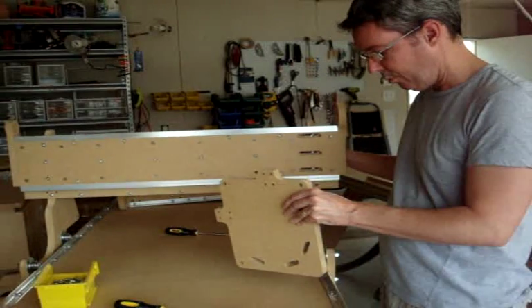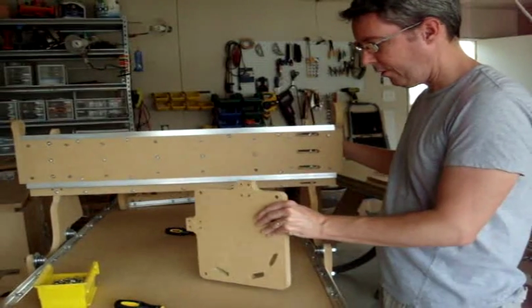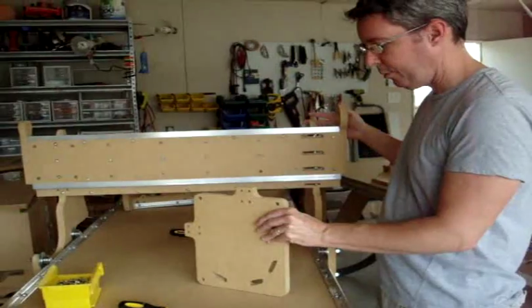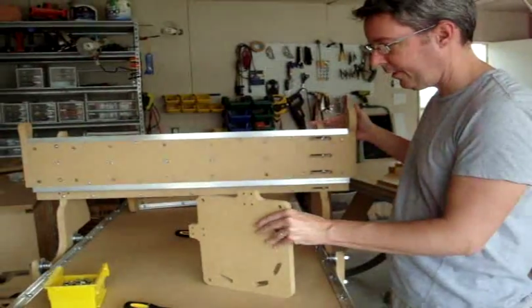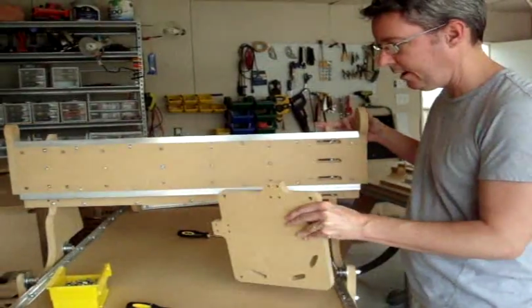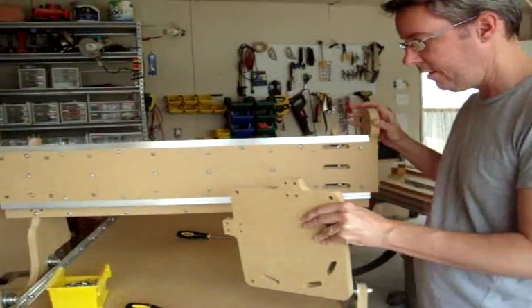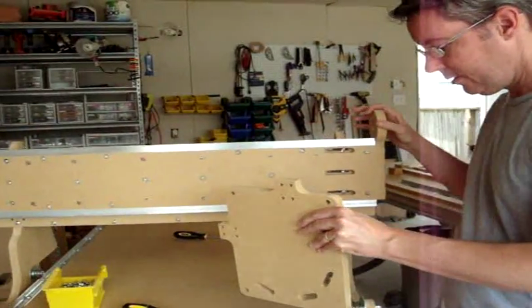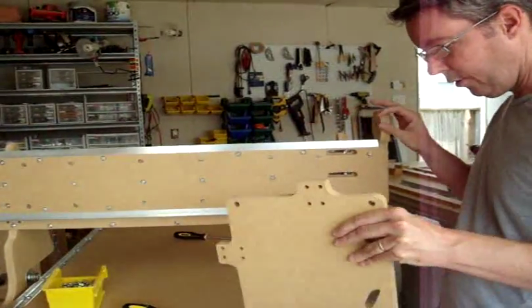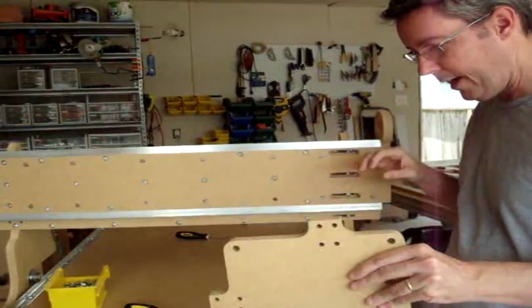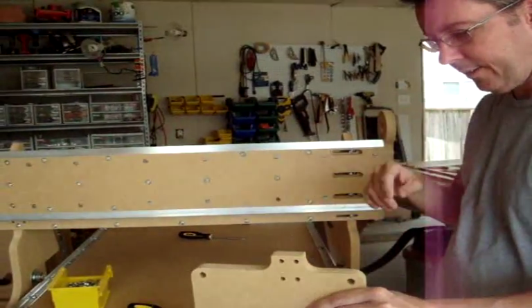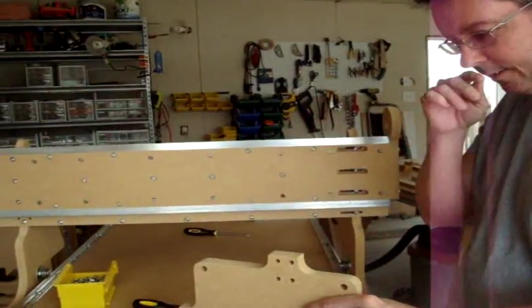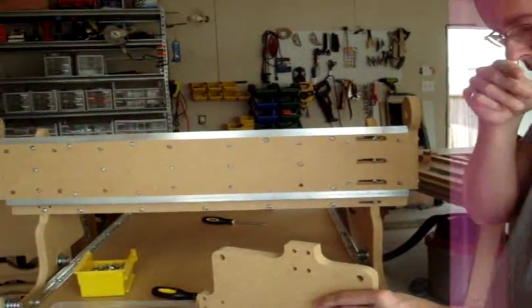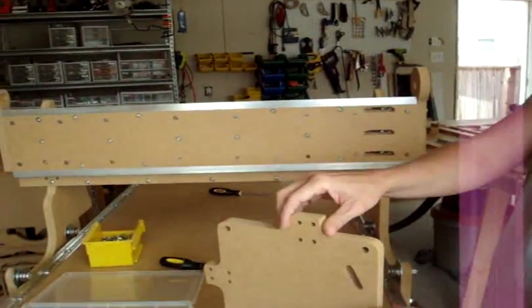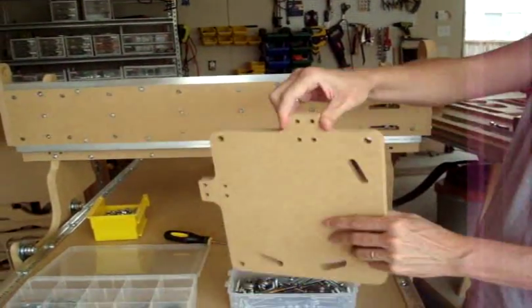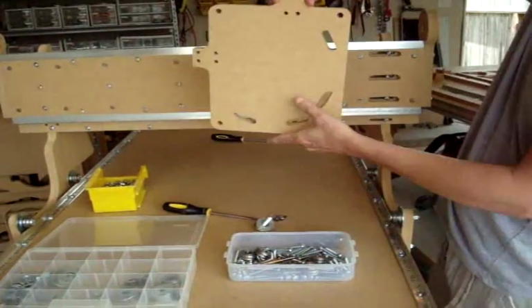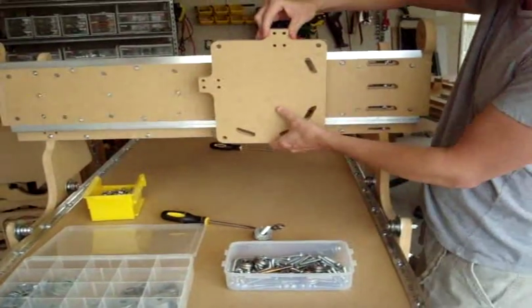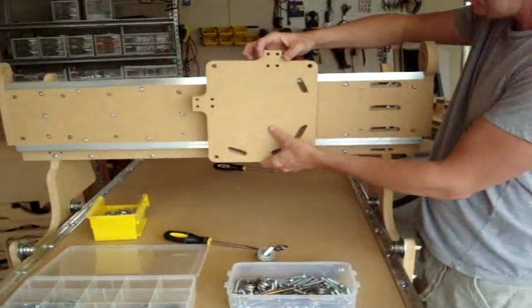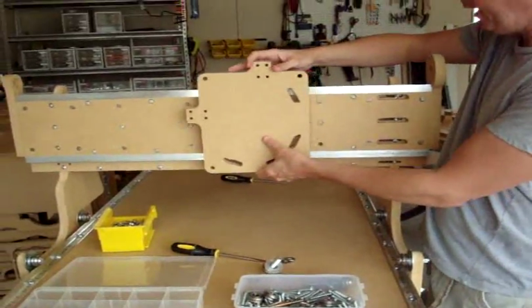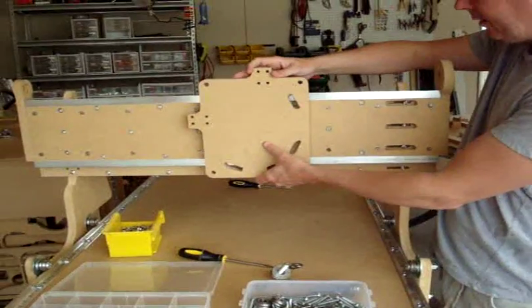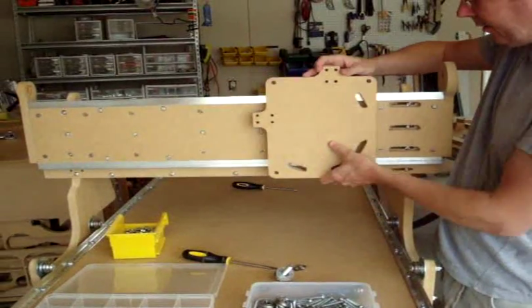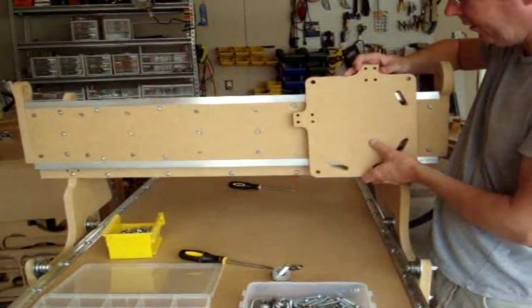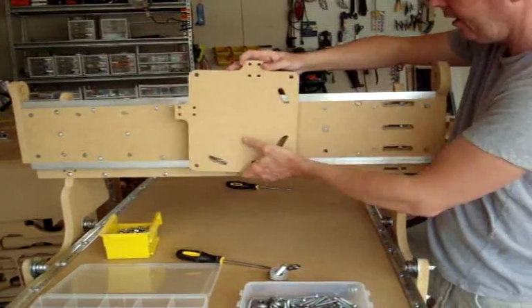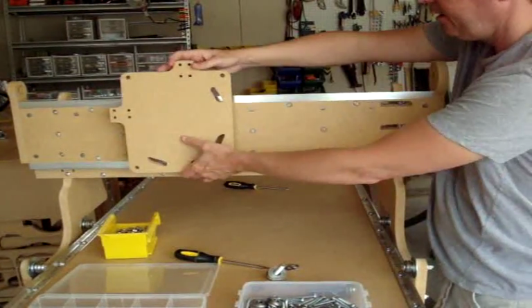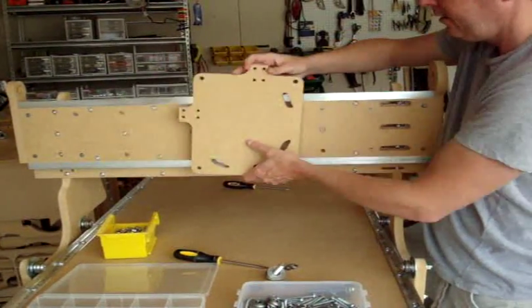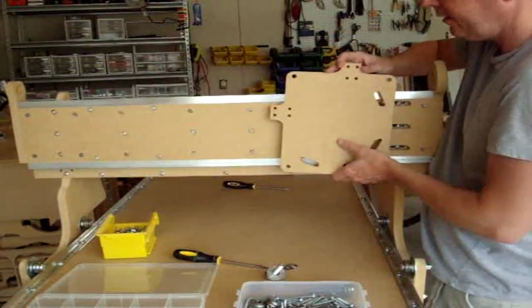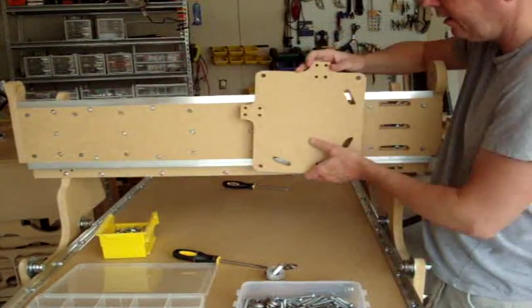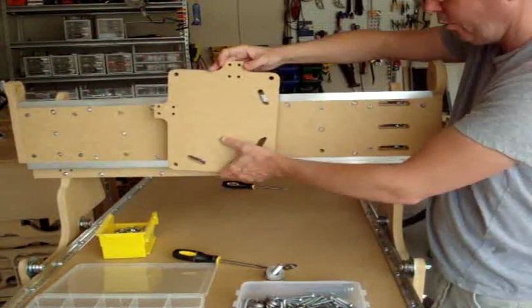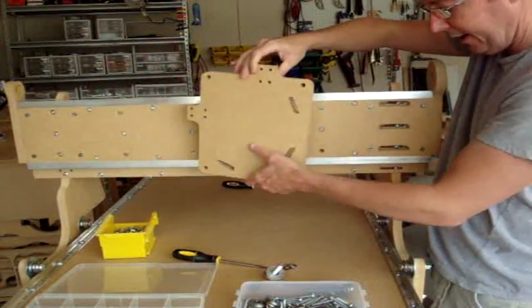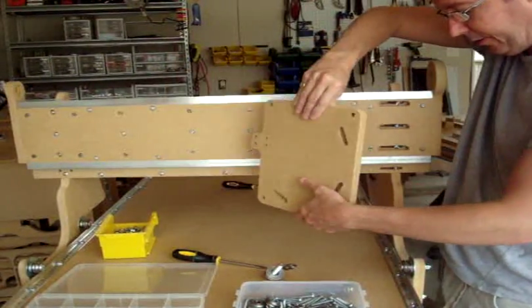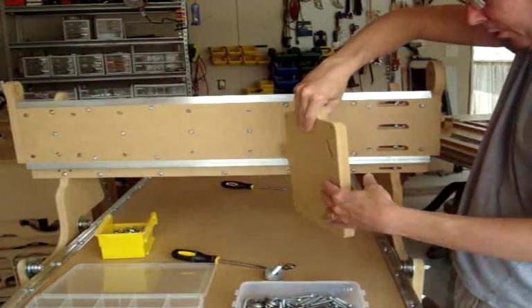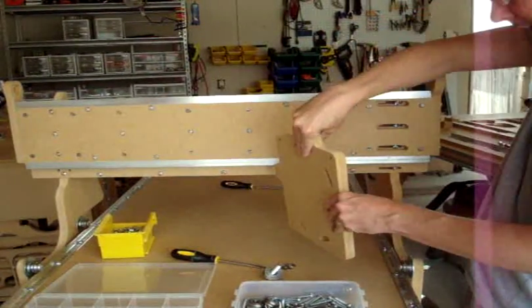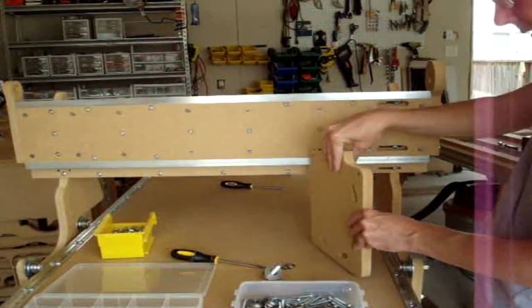We're now ready to put on the y-axis plate. It's going to be sliding on, sliding along the y-axis support like this.